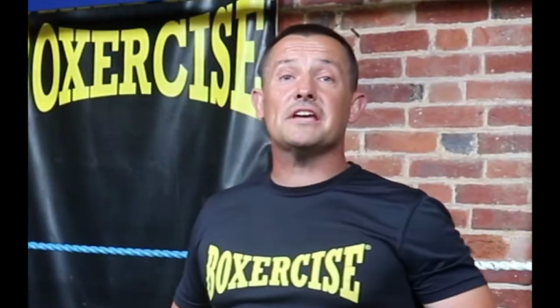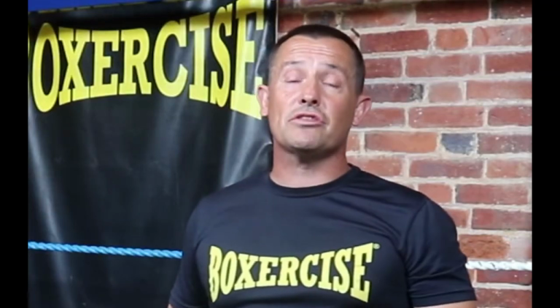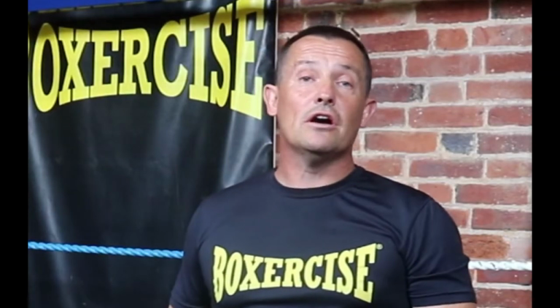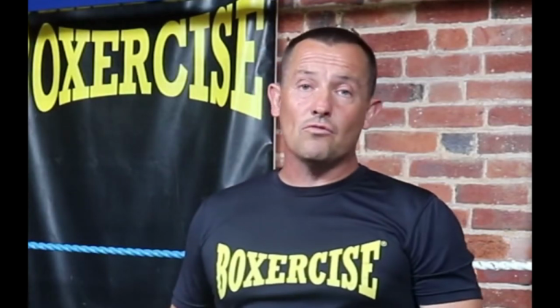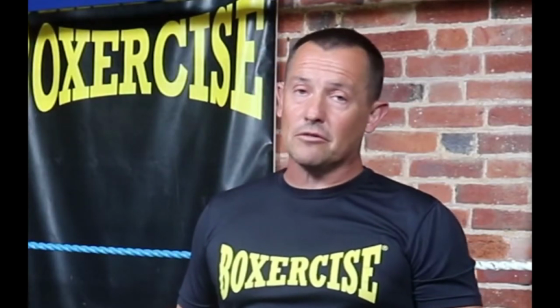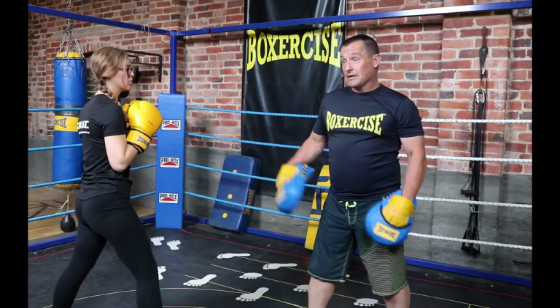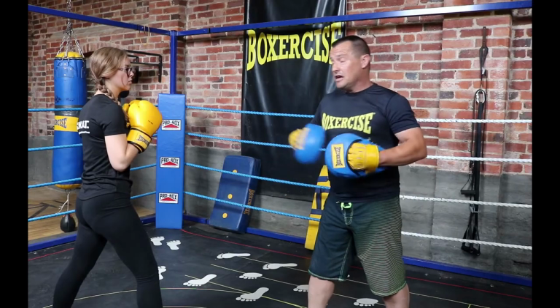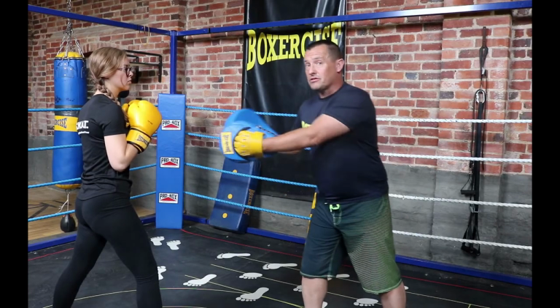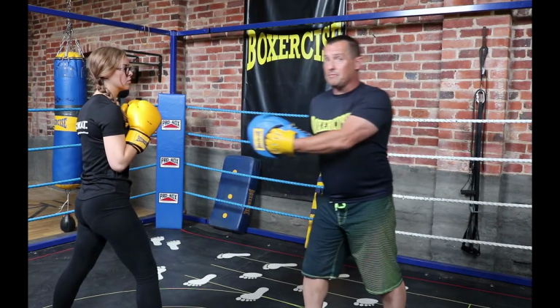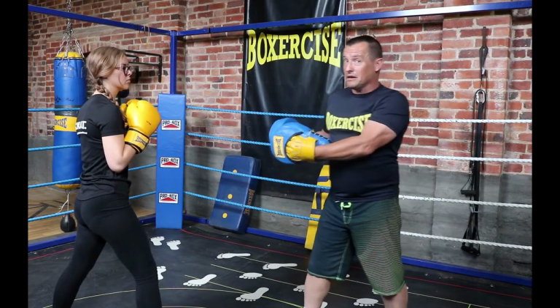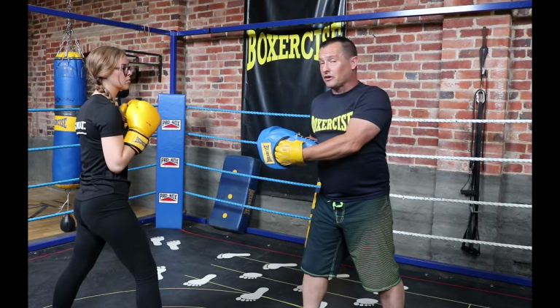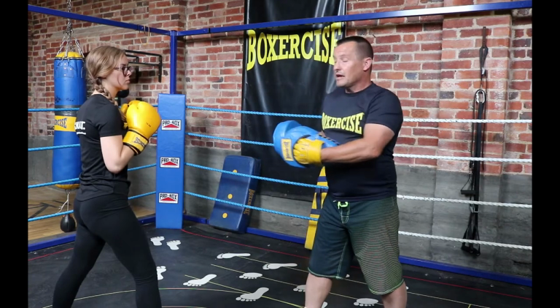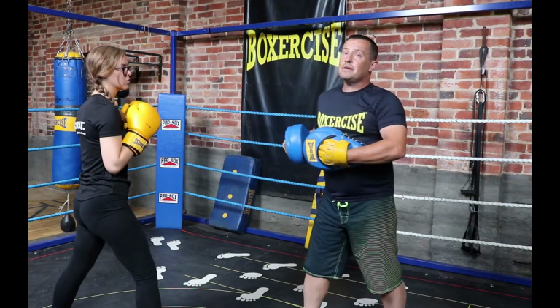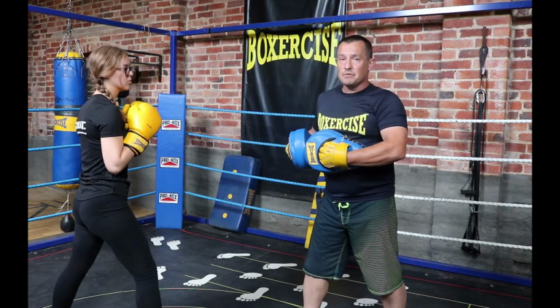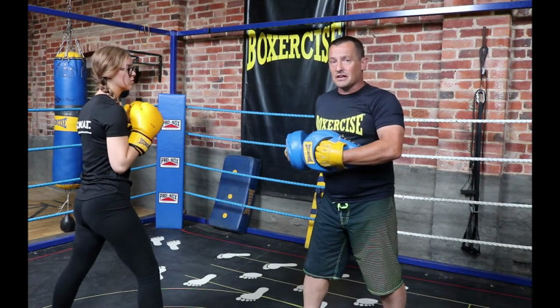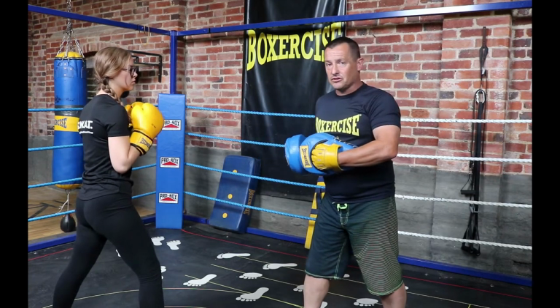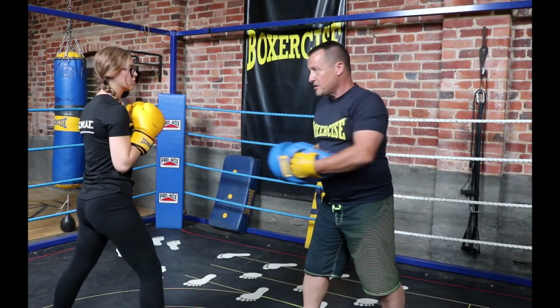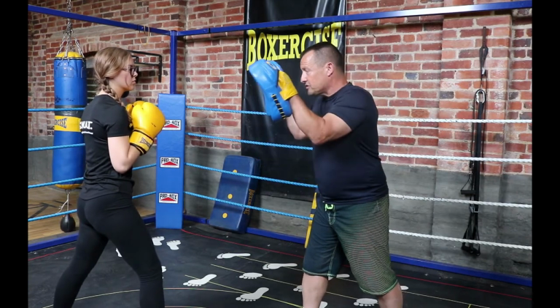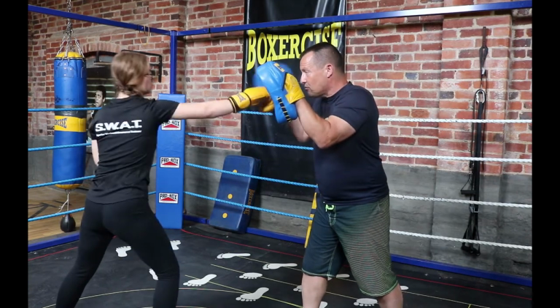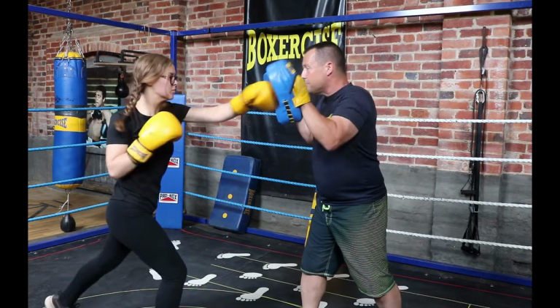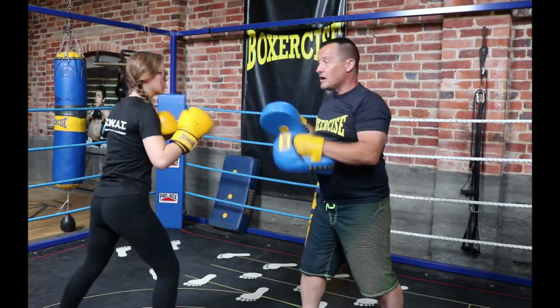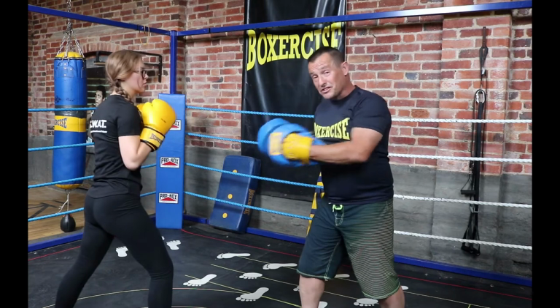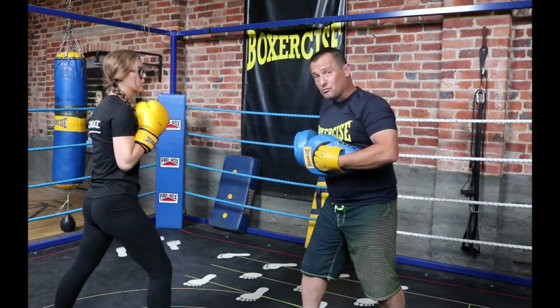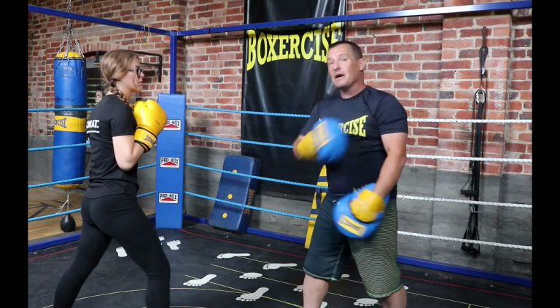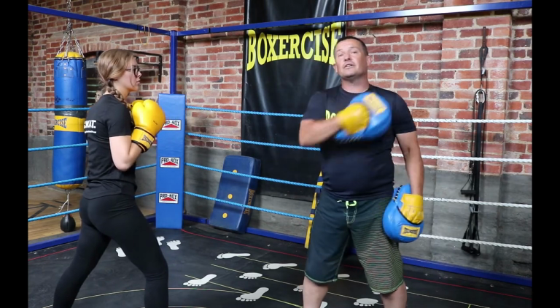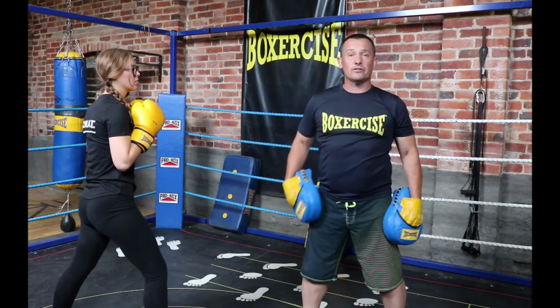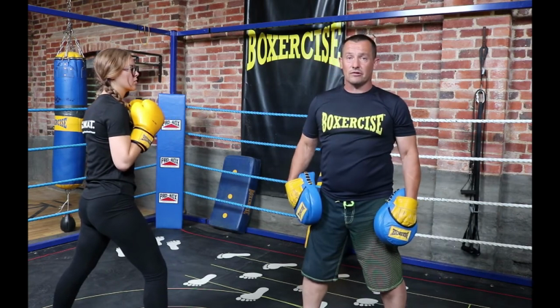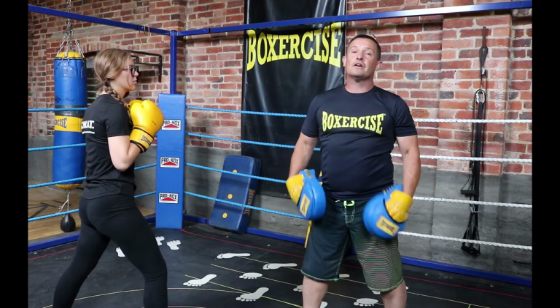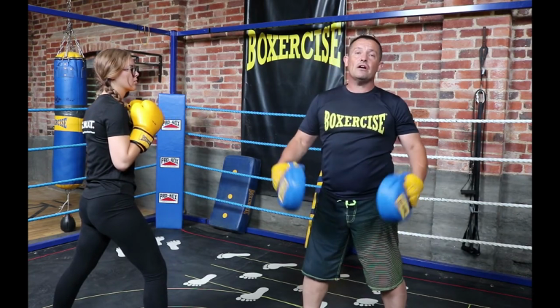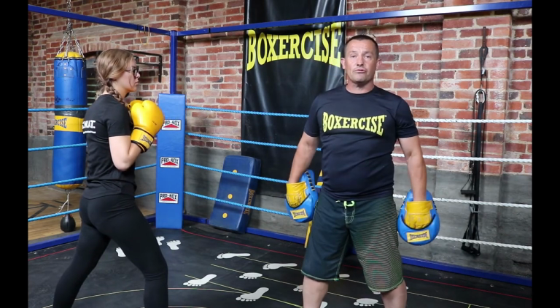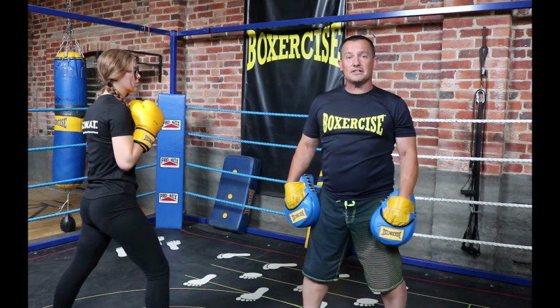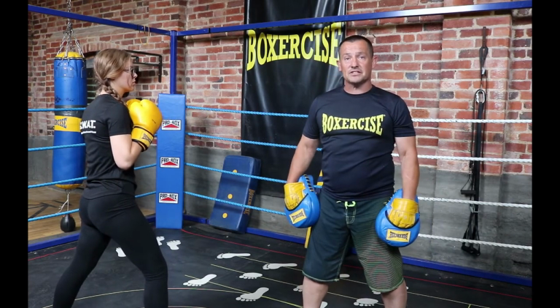Mistake number three: not warming up. Even though they may be a beginner puncher, they may still be physically very strong. If they punch and I'm not warmed up but the boxer is, I could get a shoulder injury. Those are the three basic mistakes.